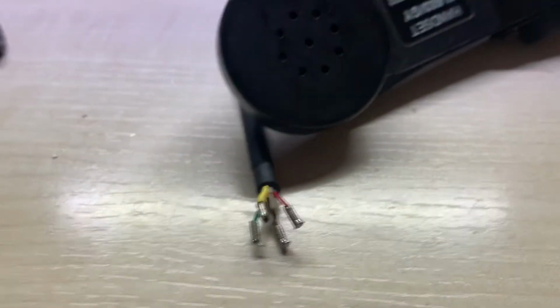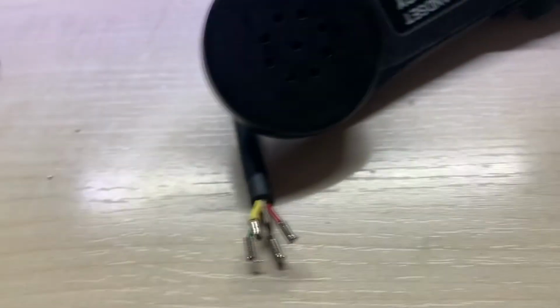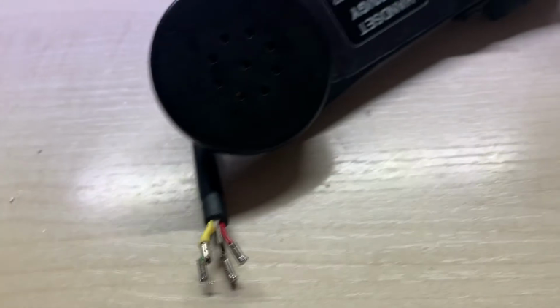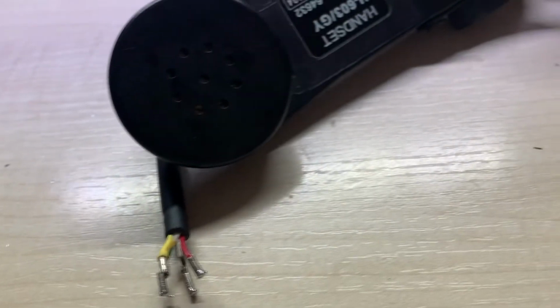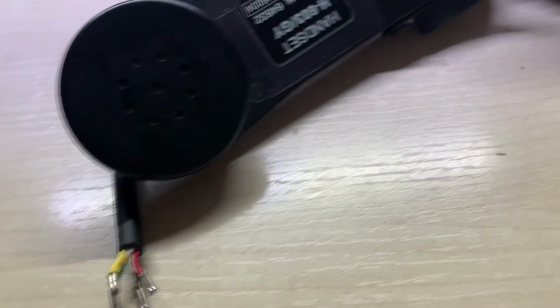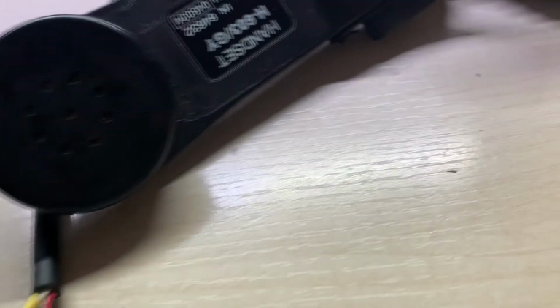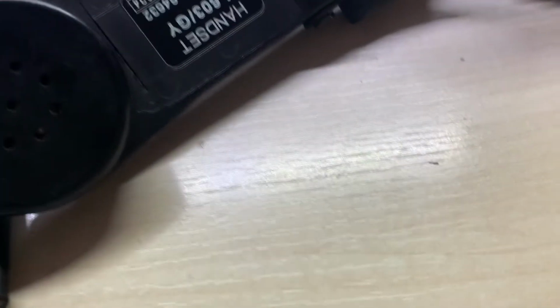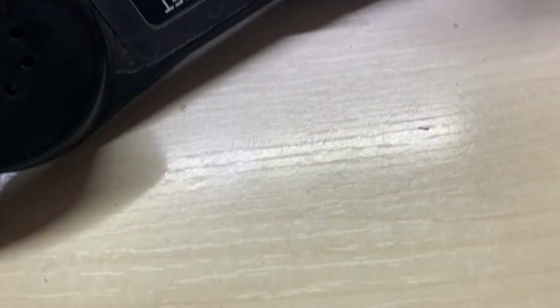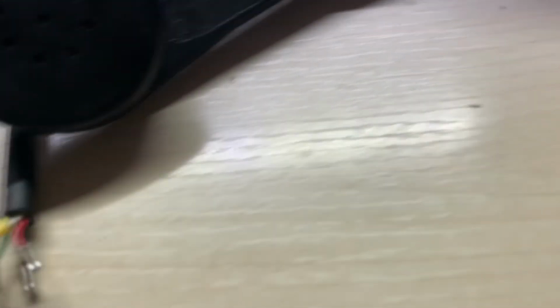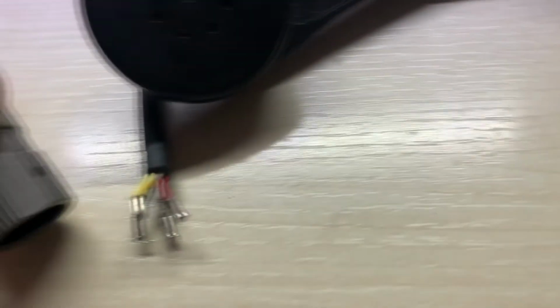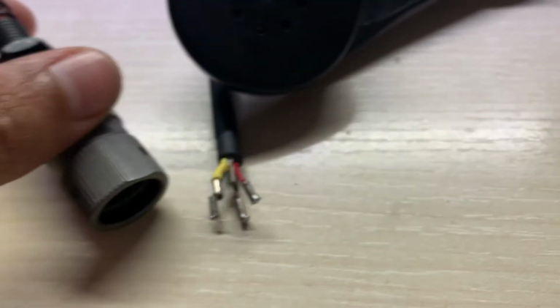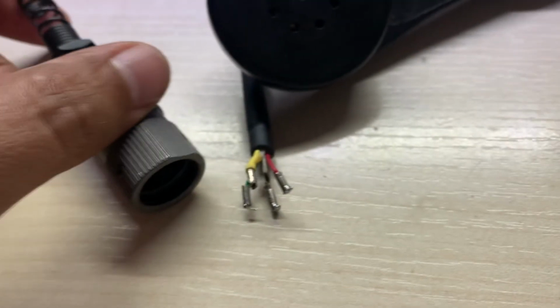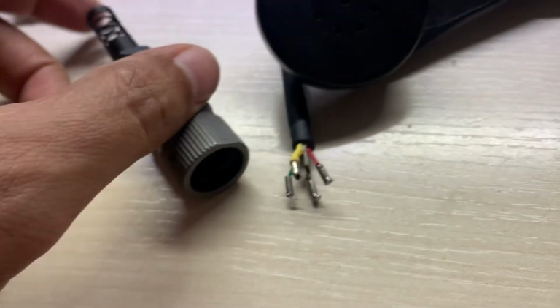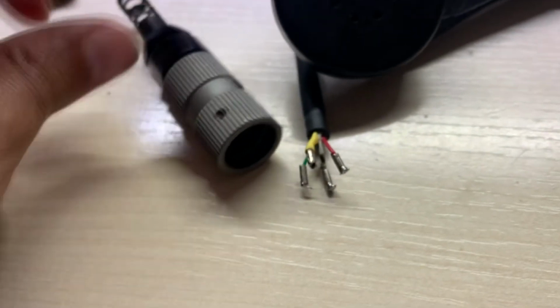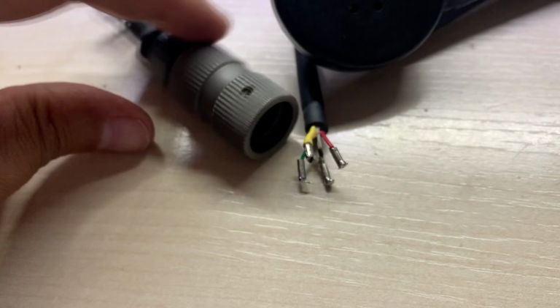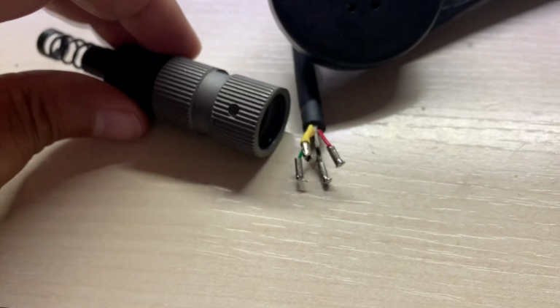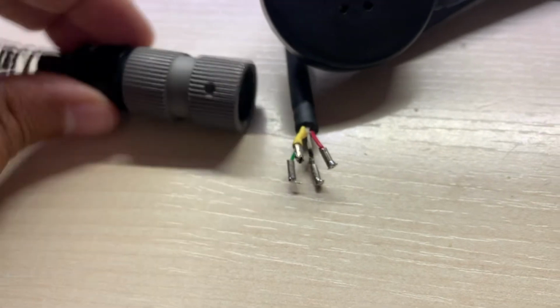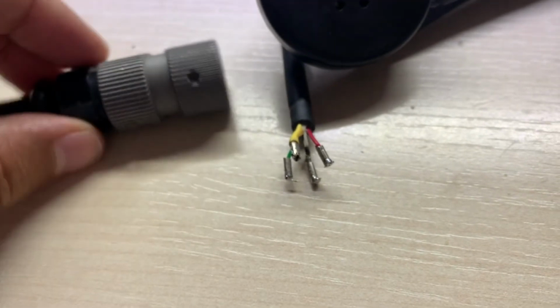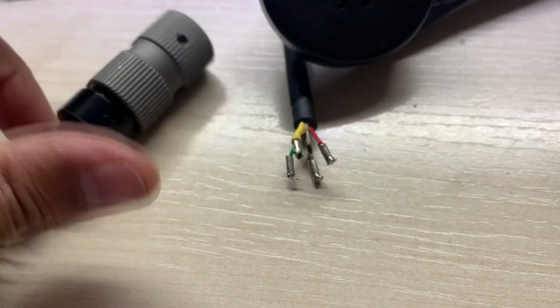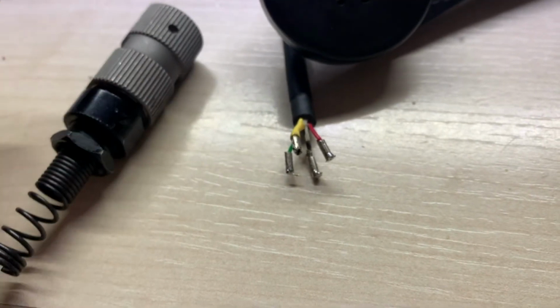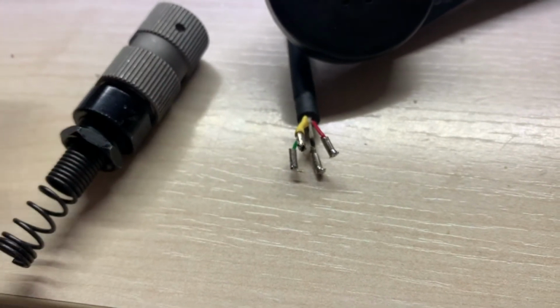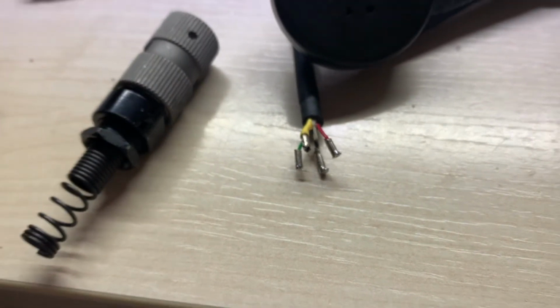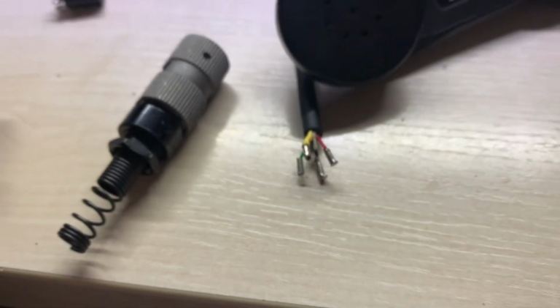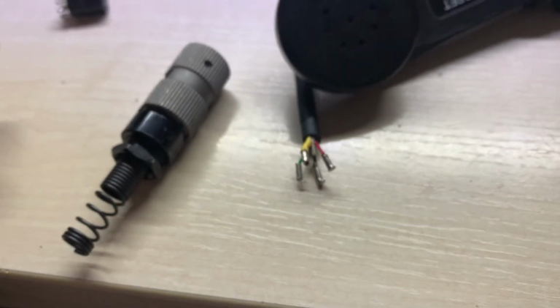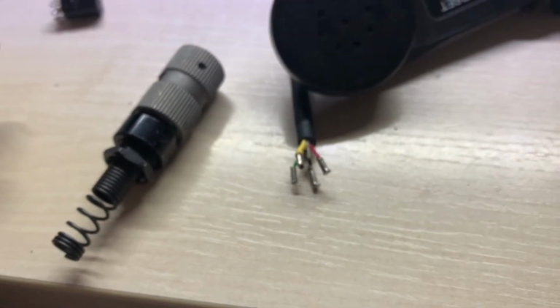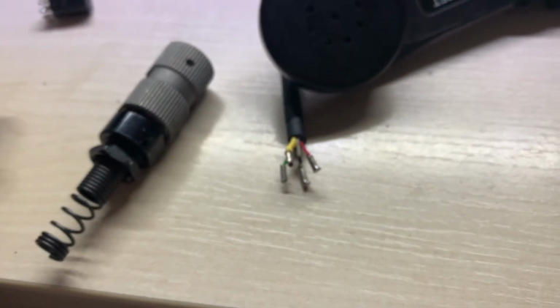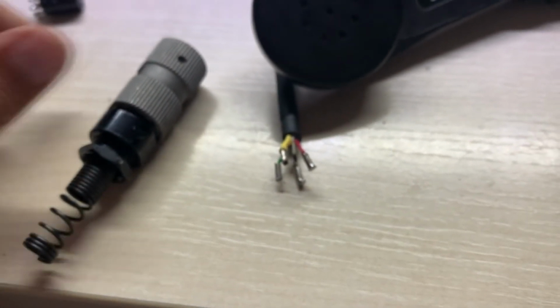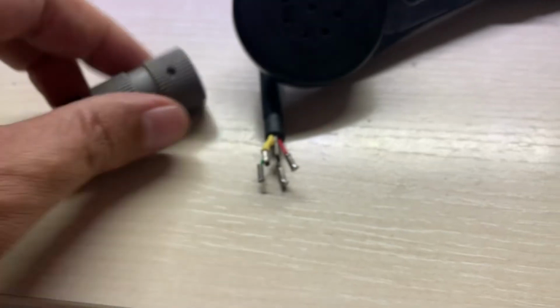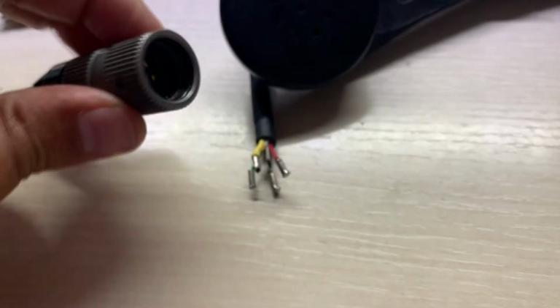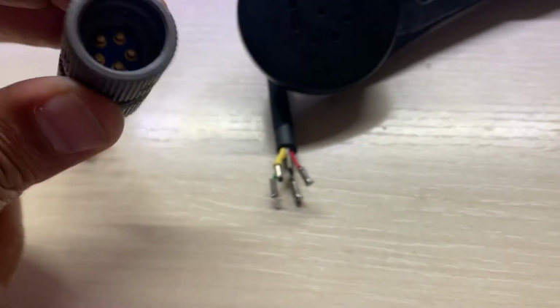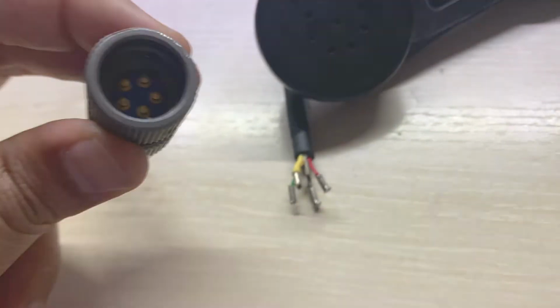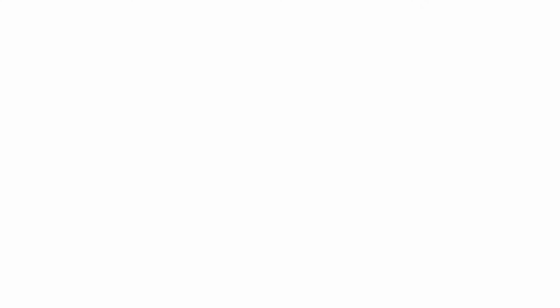Hello guys and welcome to my channel. This is a quick video to show you how you can convert a military handheld to be used on your ICOM radio.